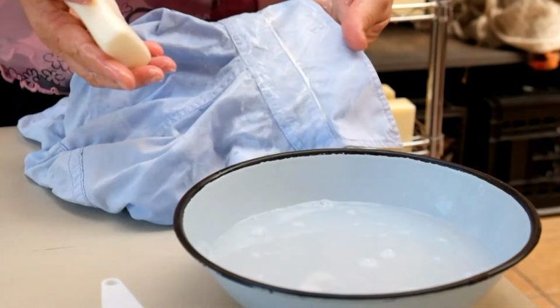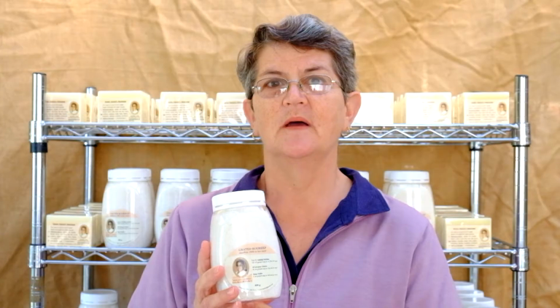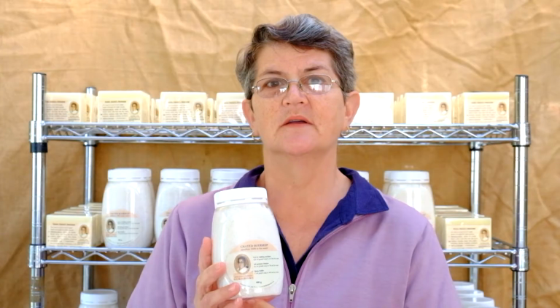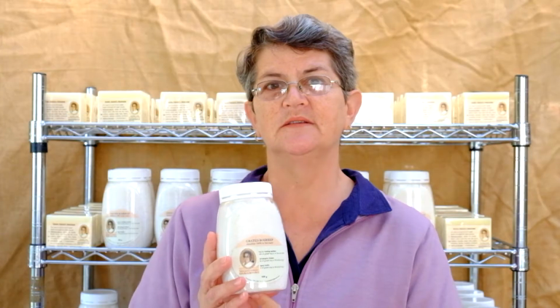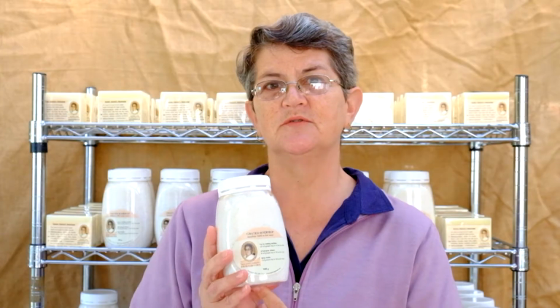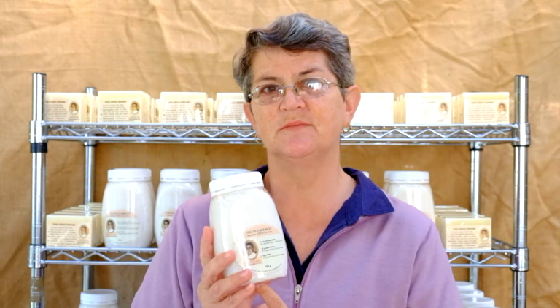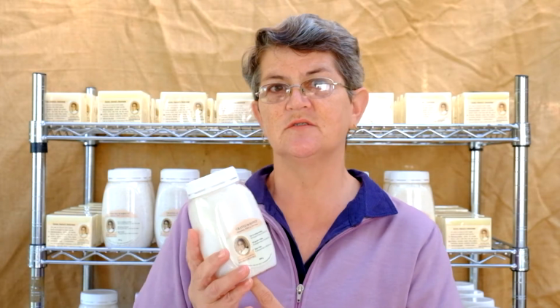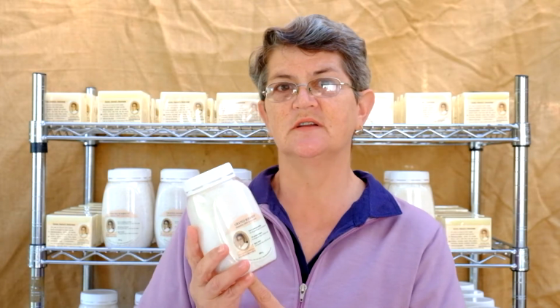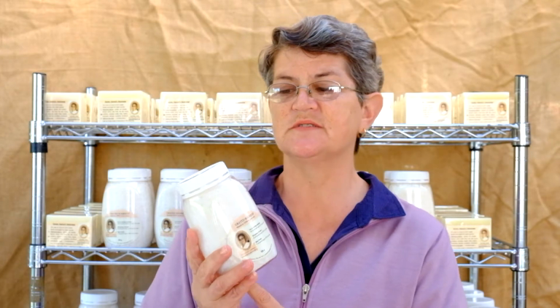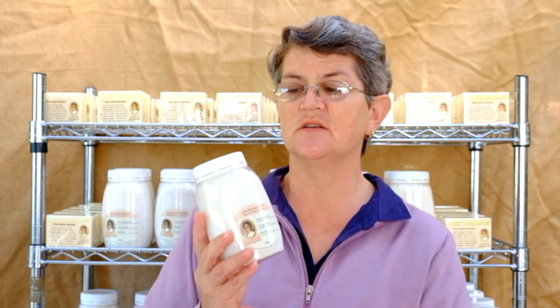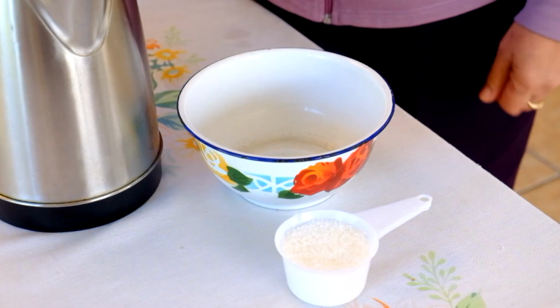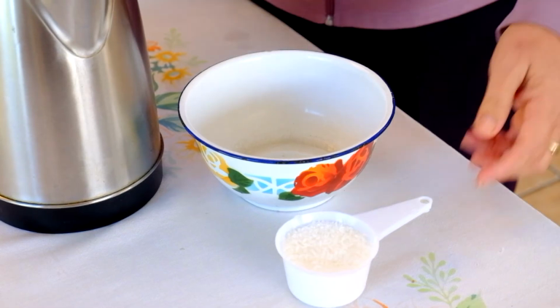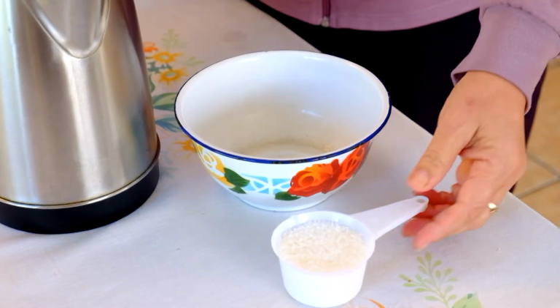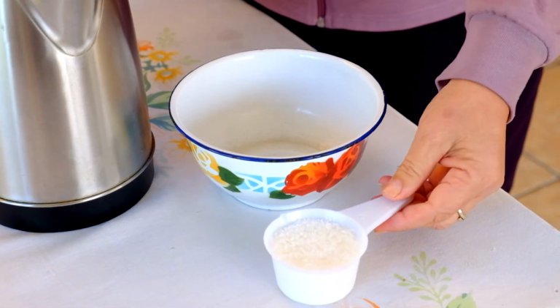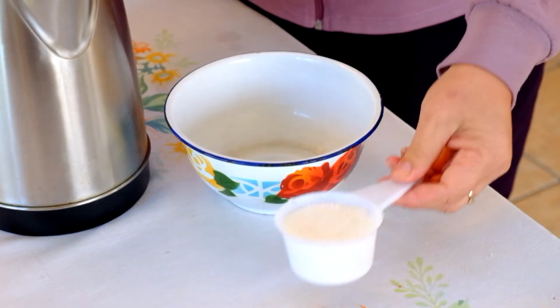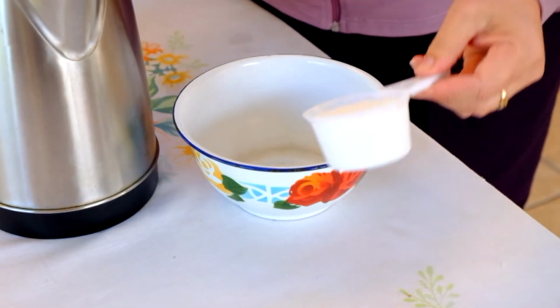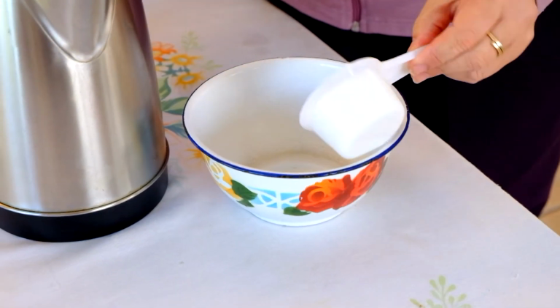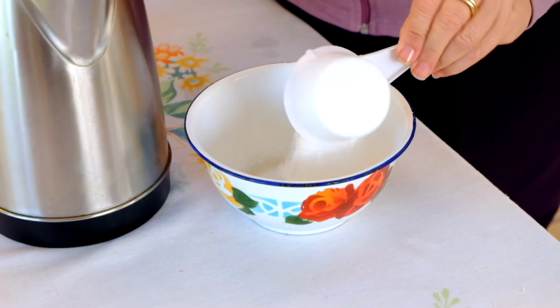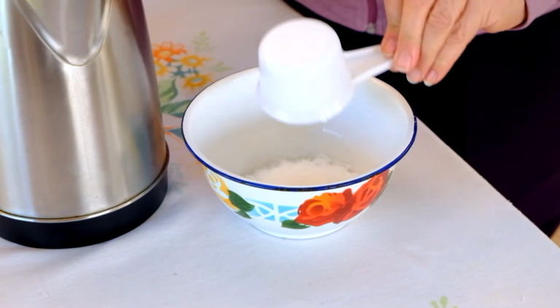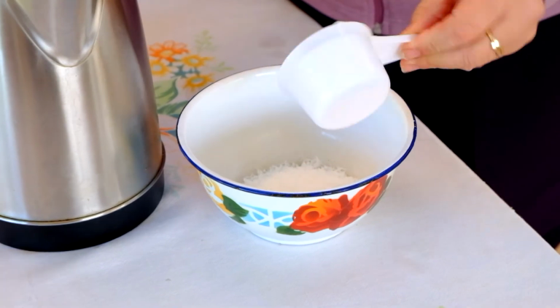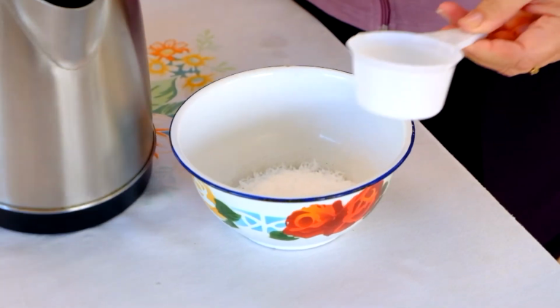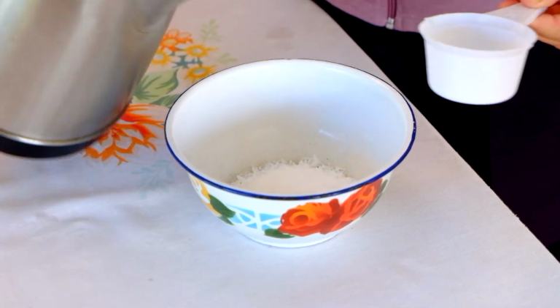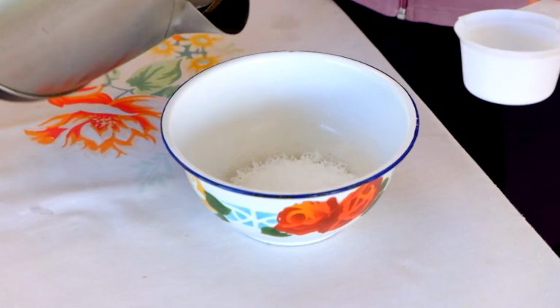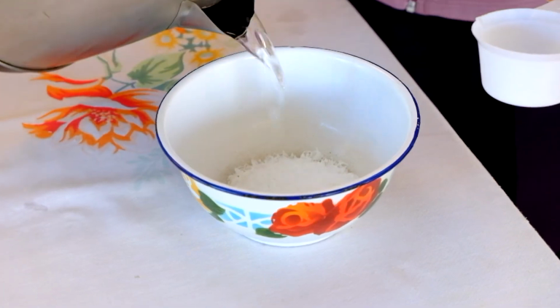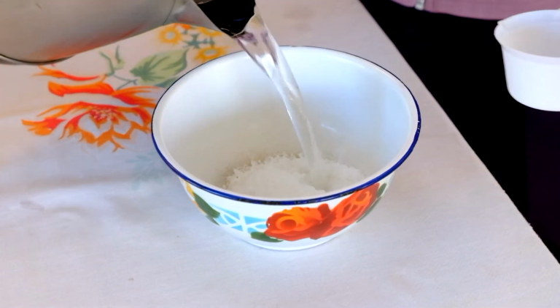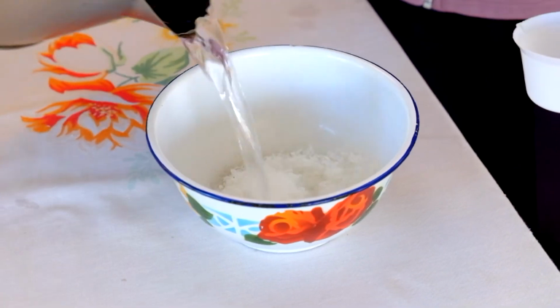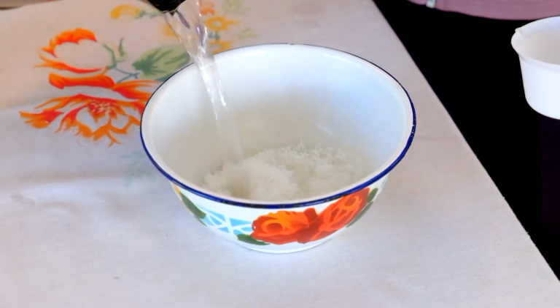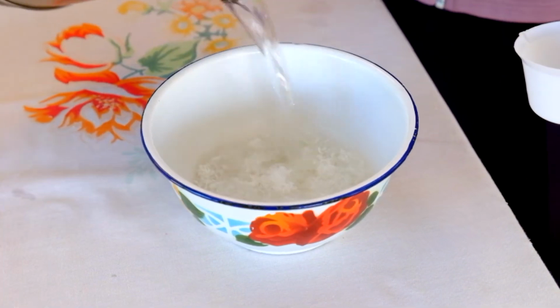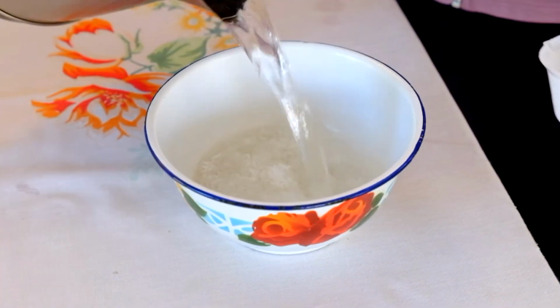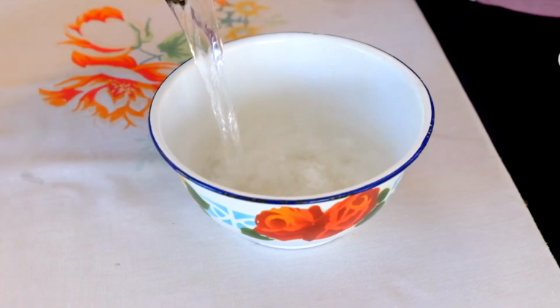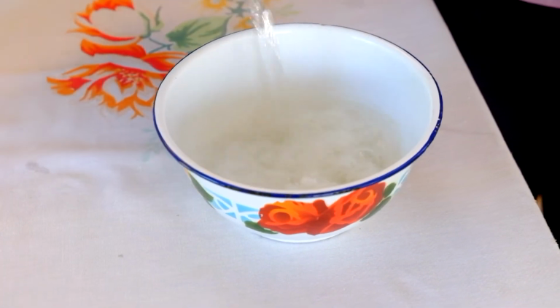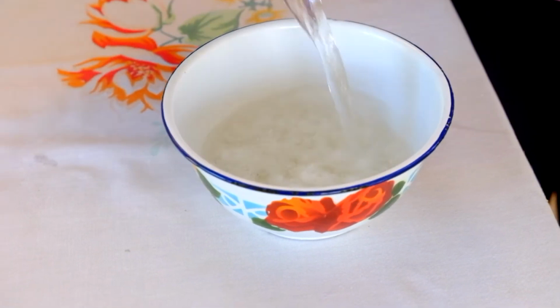The grated Boosheap dissolves 100% in hot water, and therefore you can use it in your washing machine. Boosheap is effective in both cold and hot water.